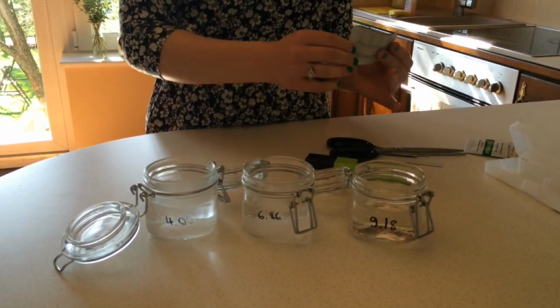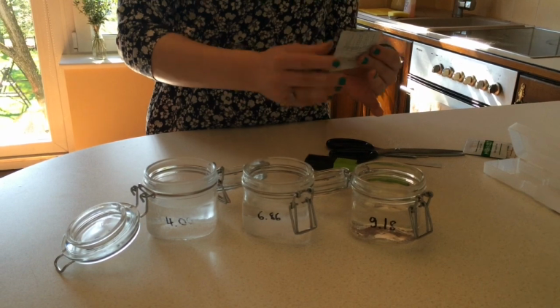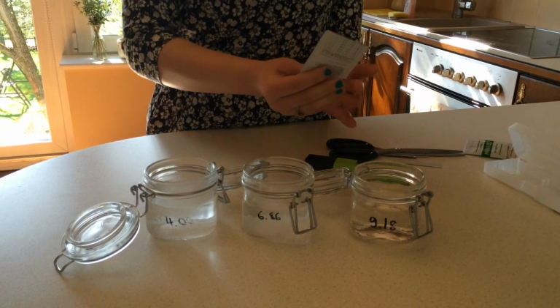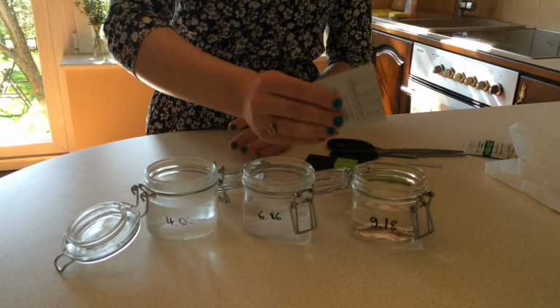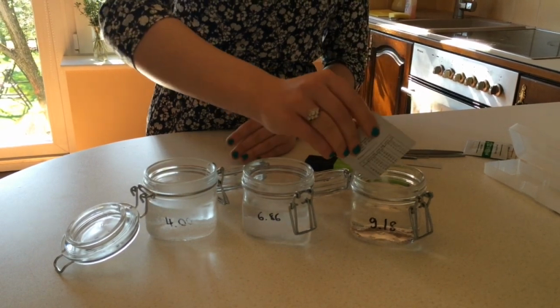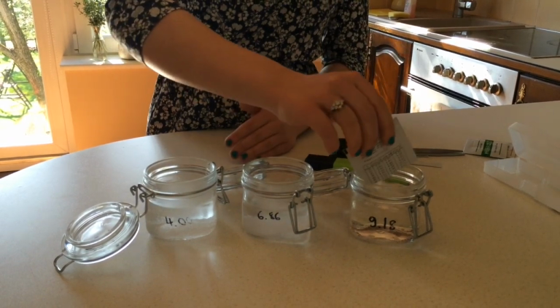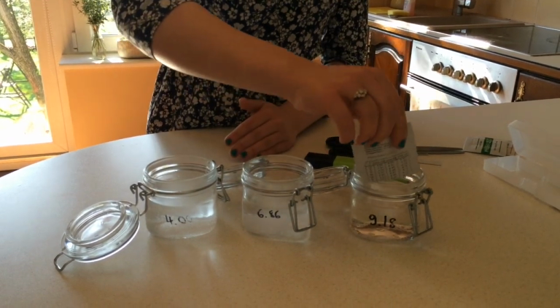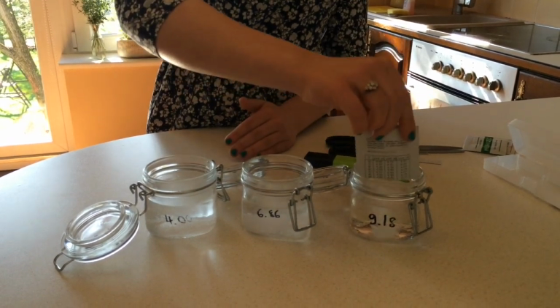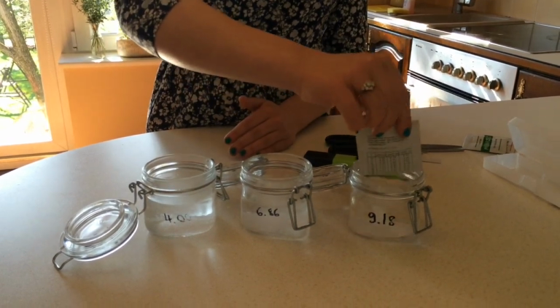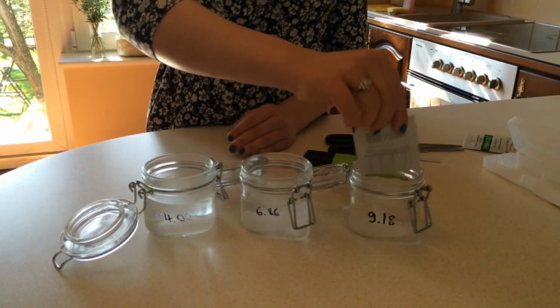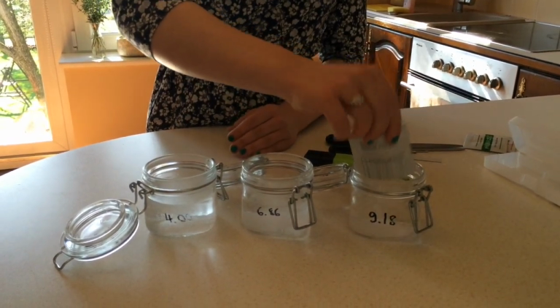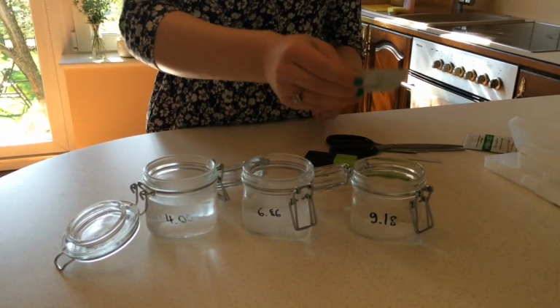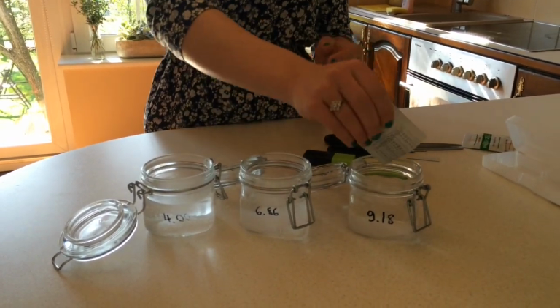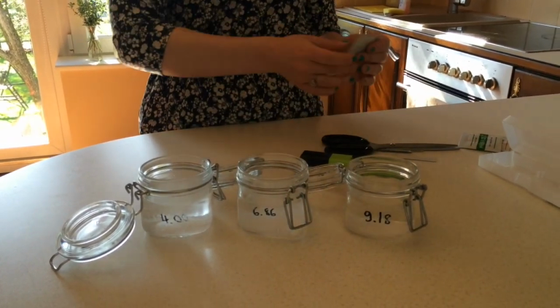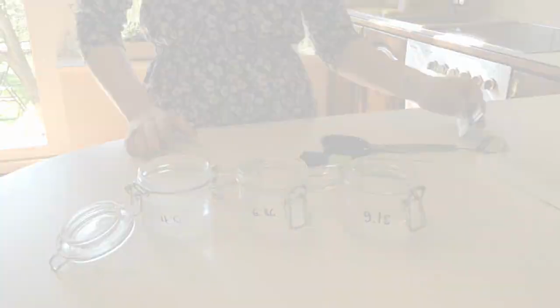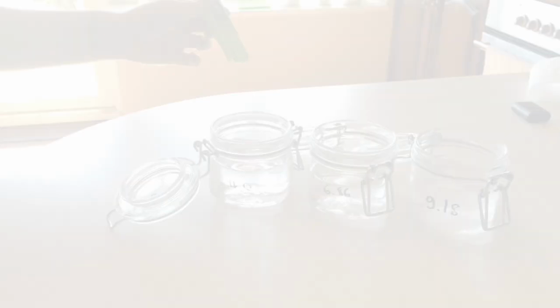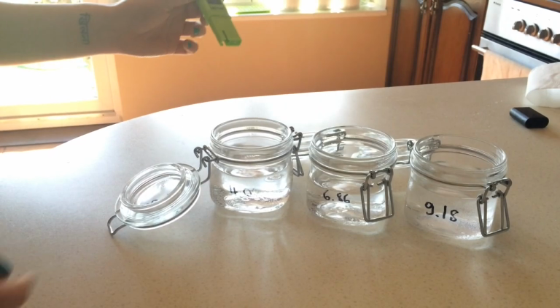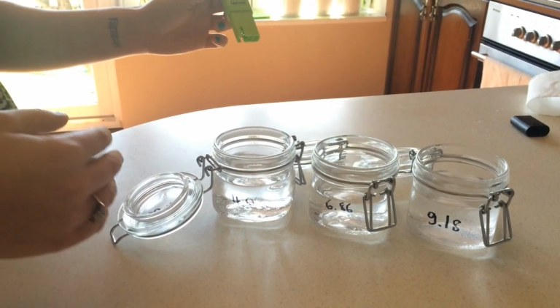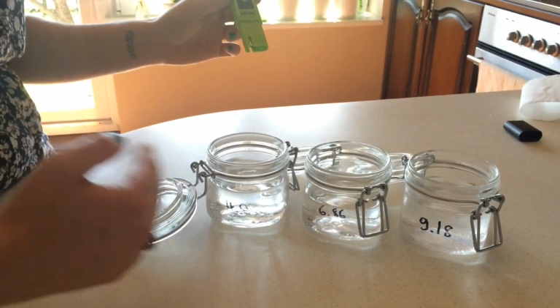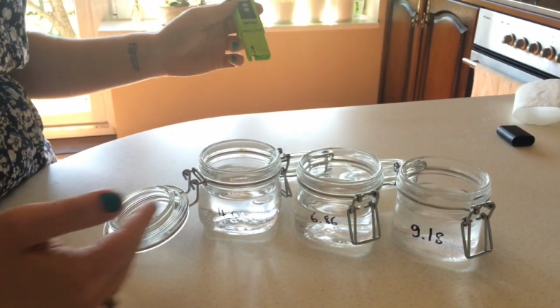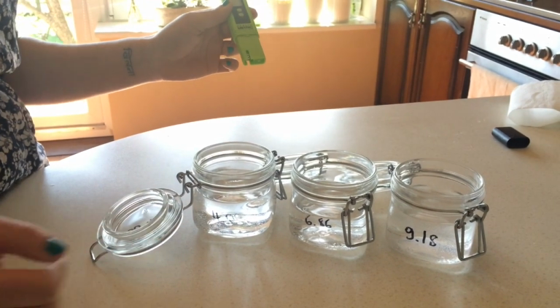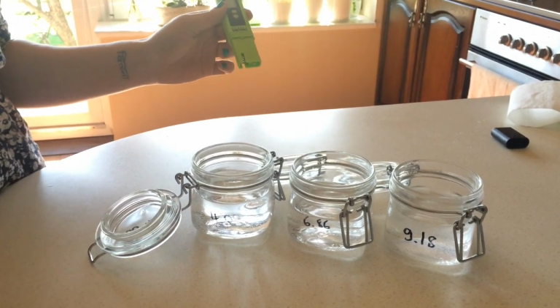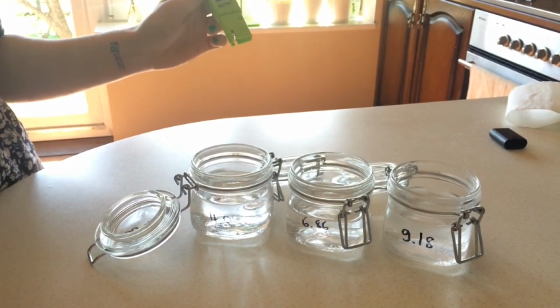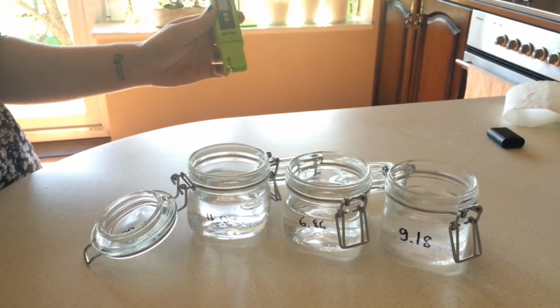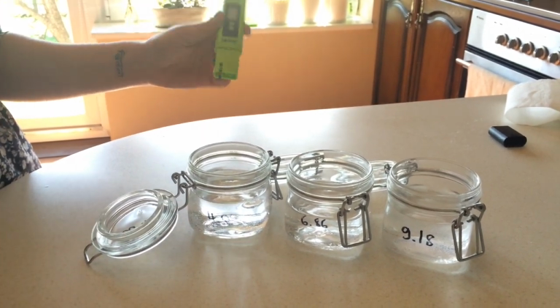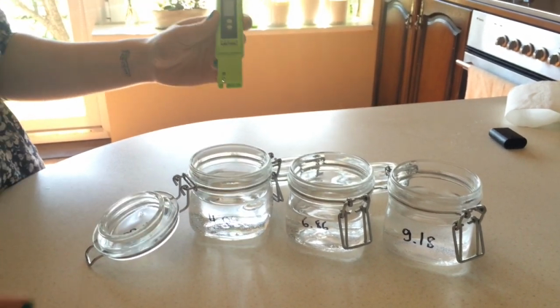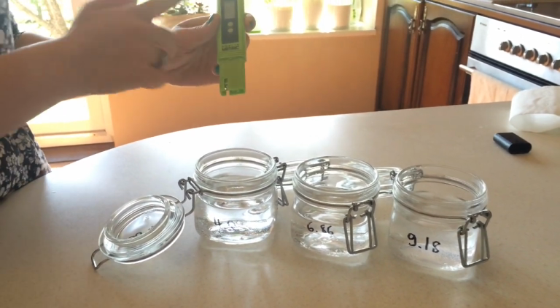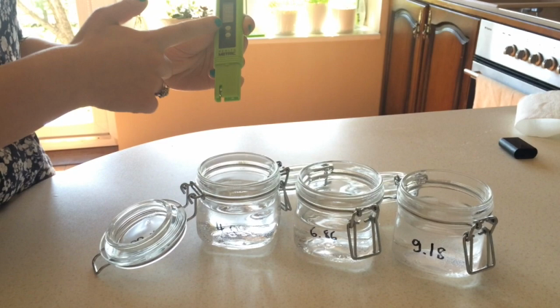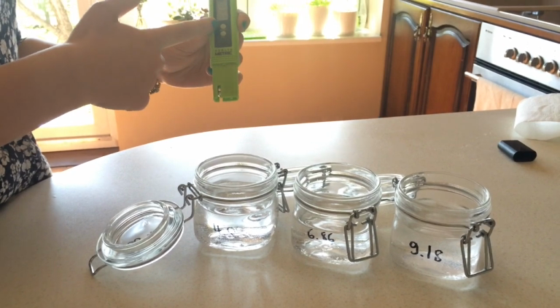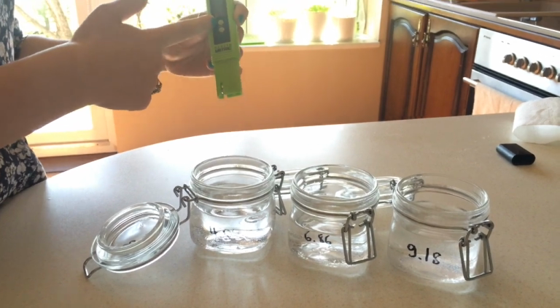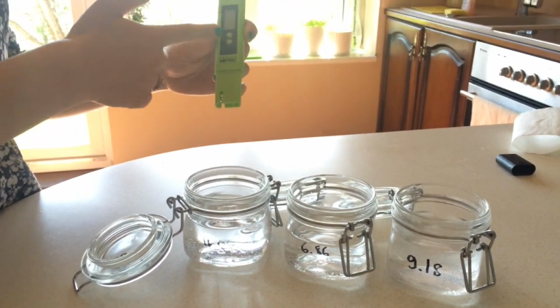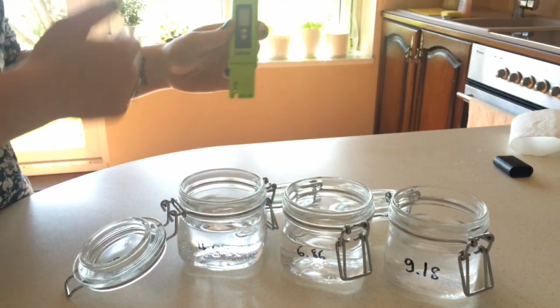Once you've poured the powders in, you just need to stir, which I will do. Now I've stirred all the powders and we're going to measure. You're going to switch the on and off button here.